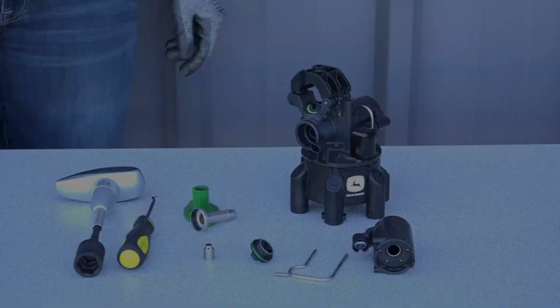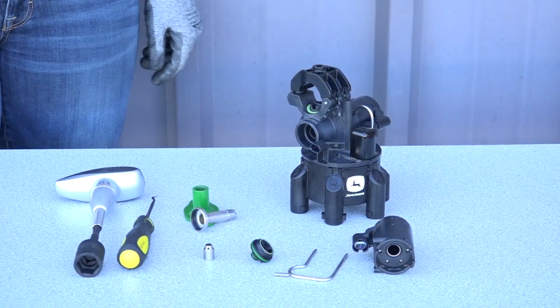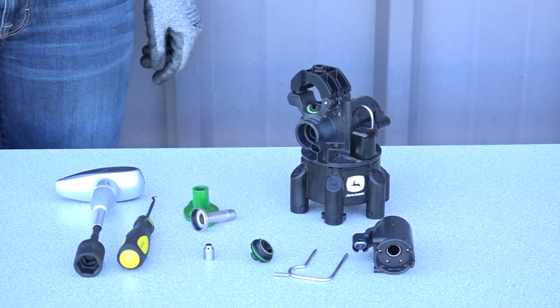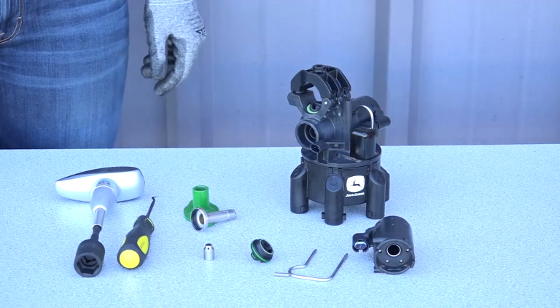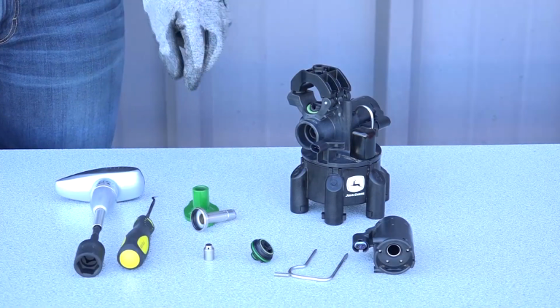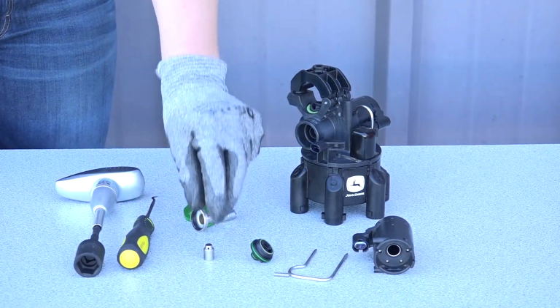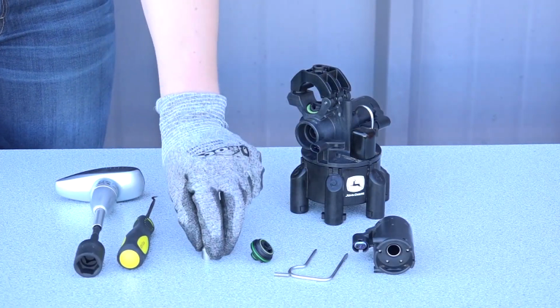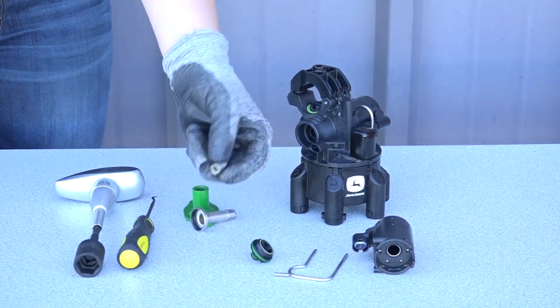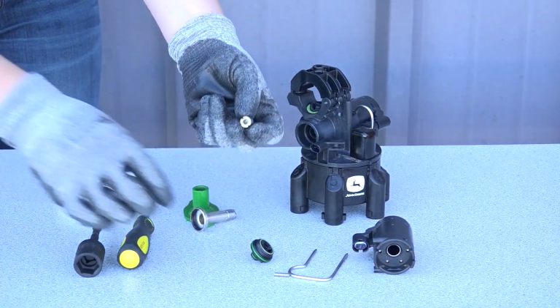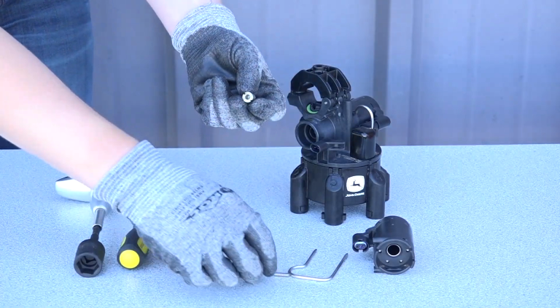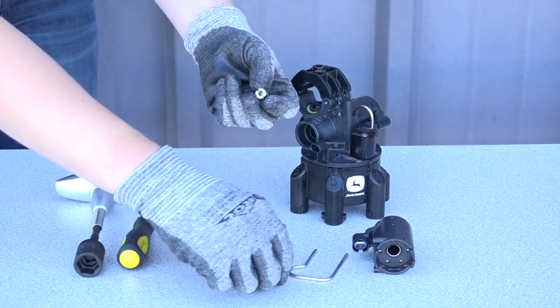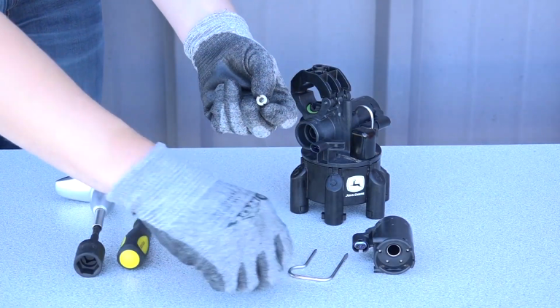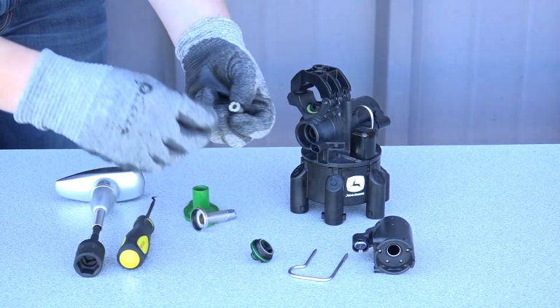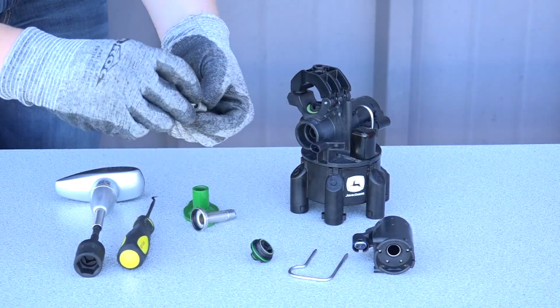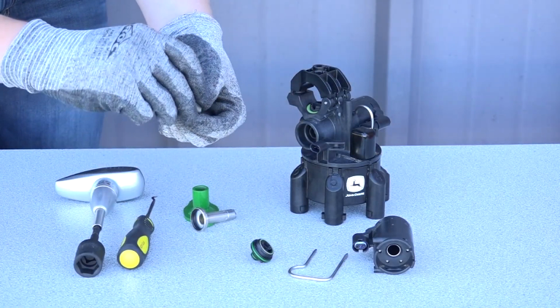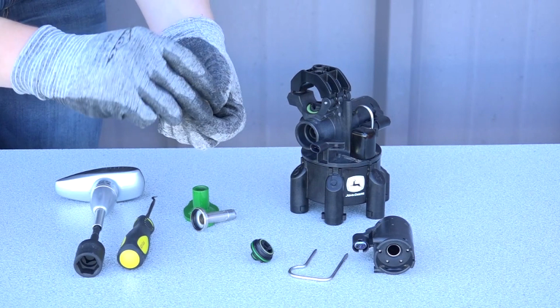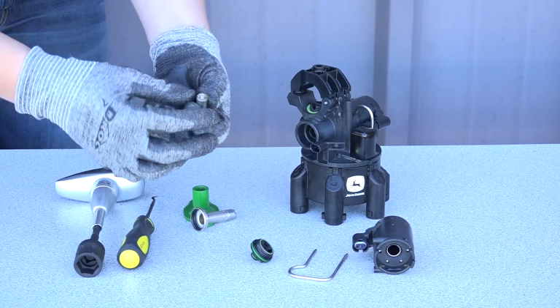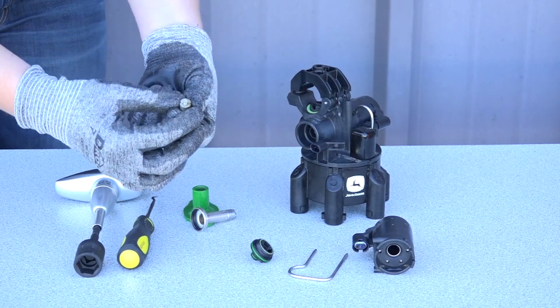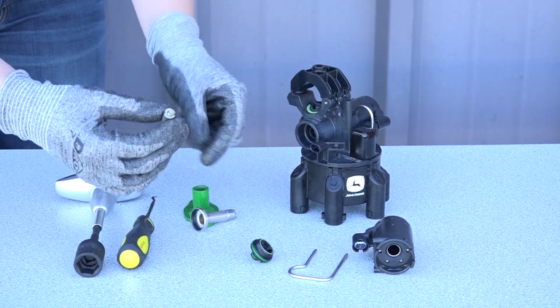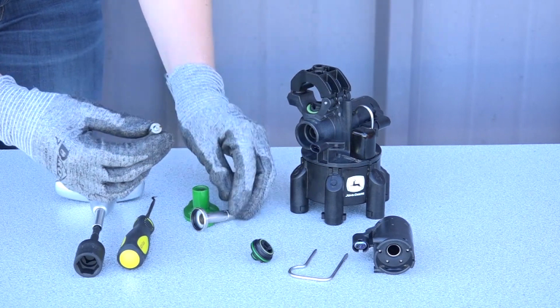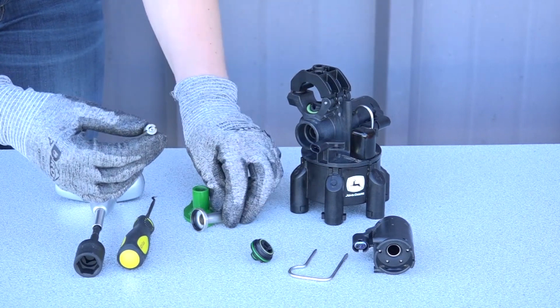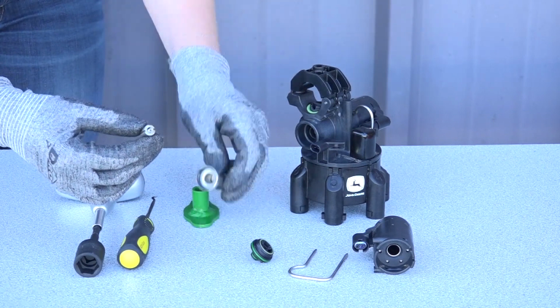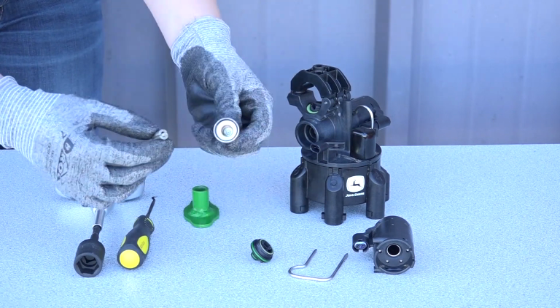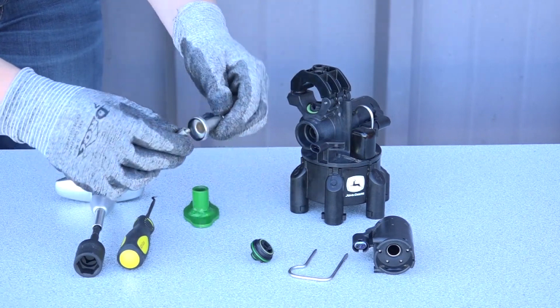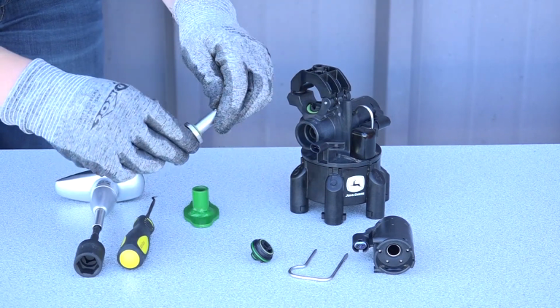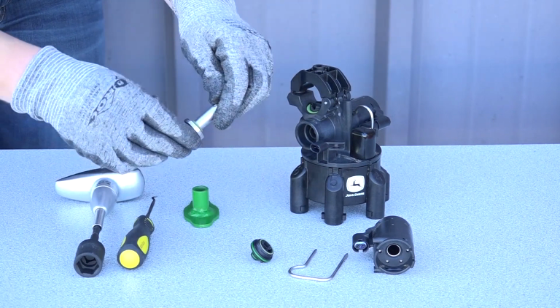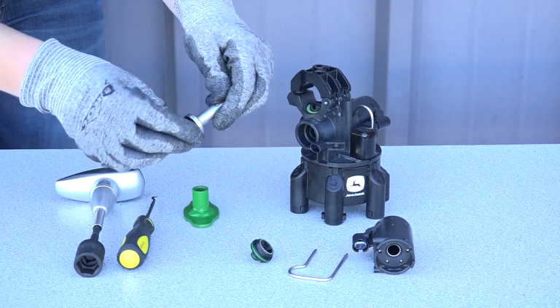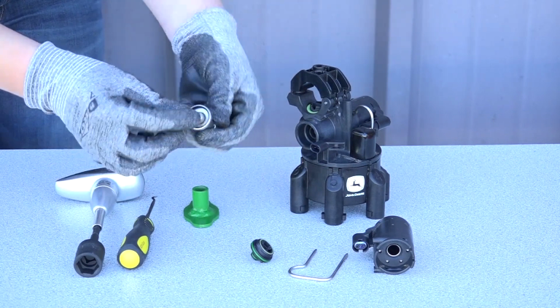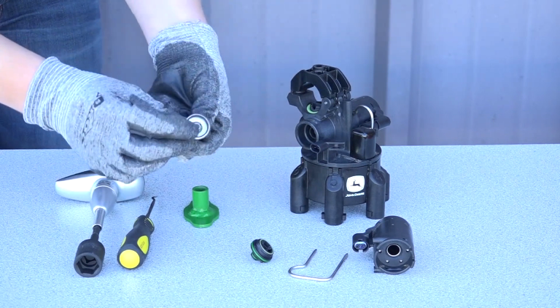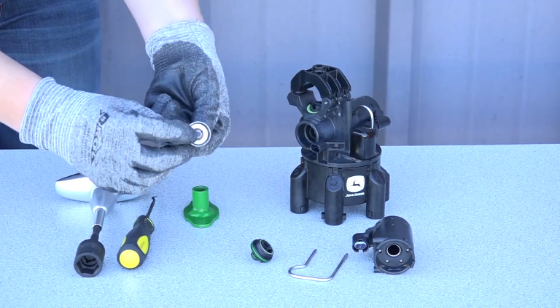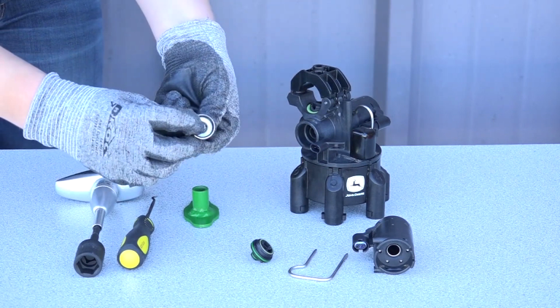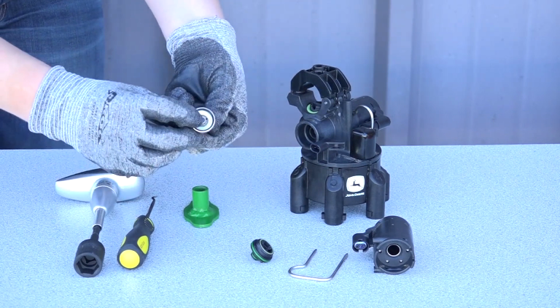To reassemble the nozzle body, drop the spring into the plunger and insert into the cartridge. Press the plunger to ensure the spring is seated.